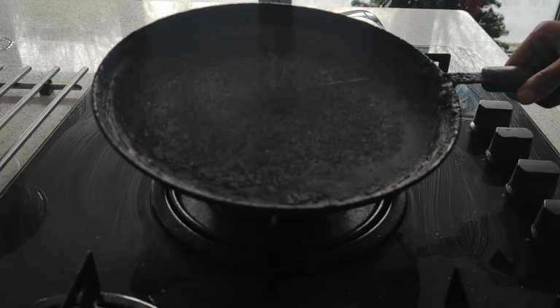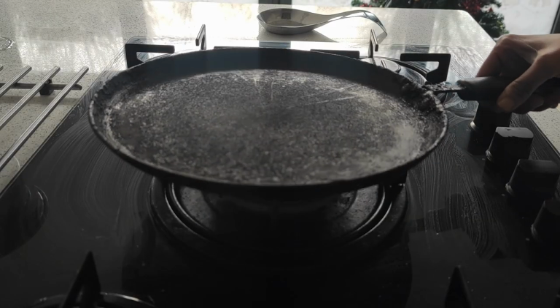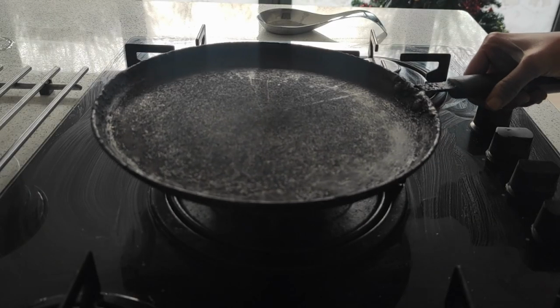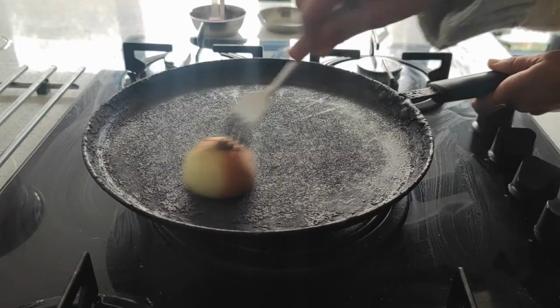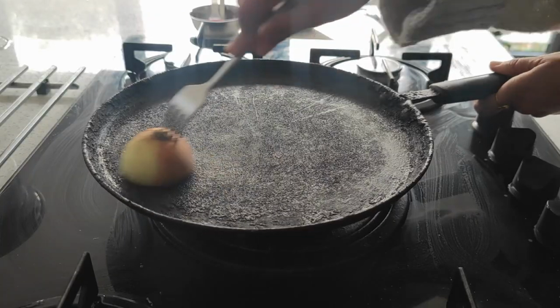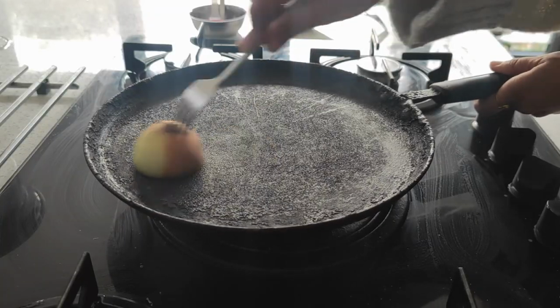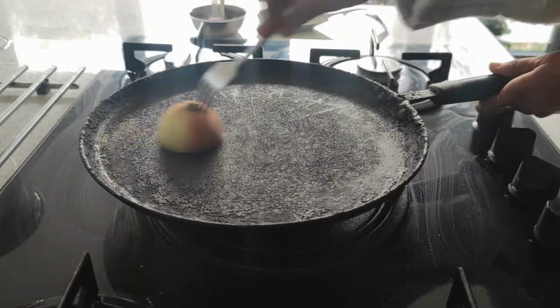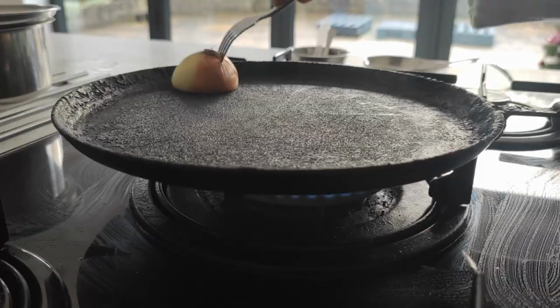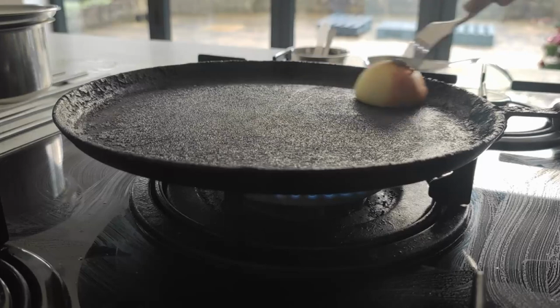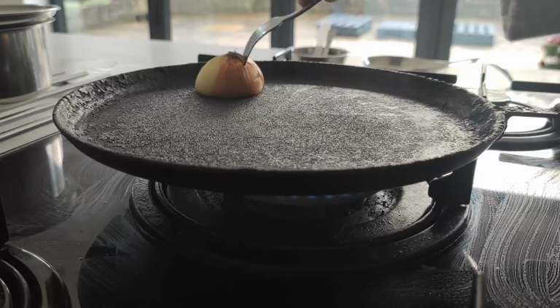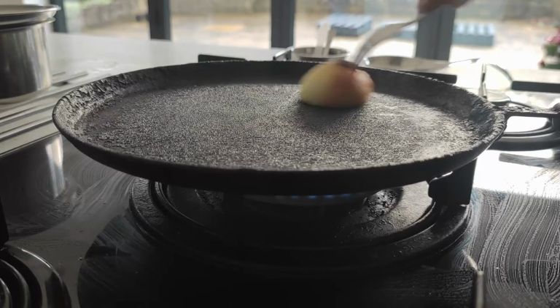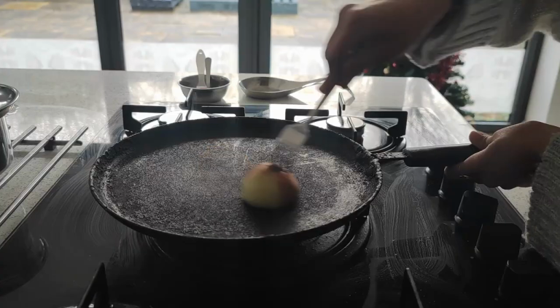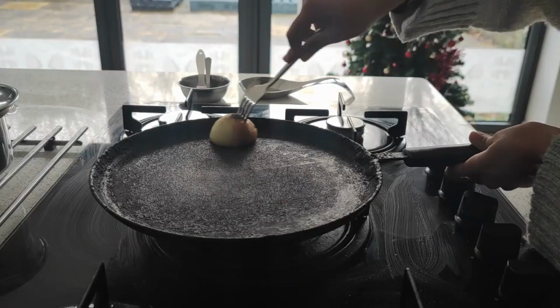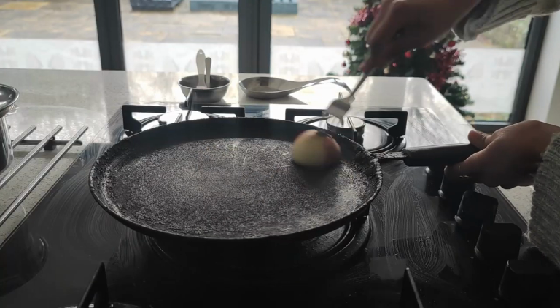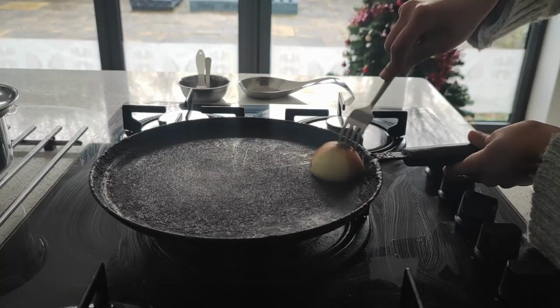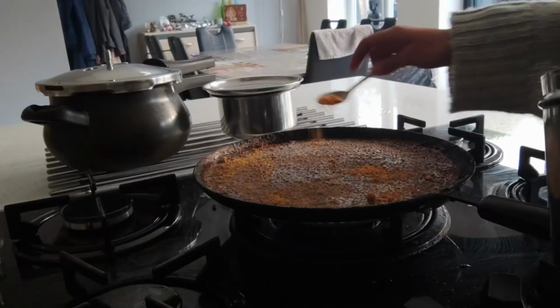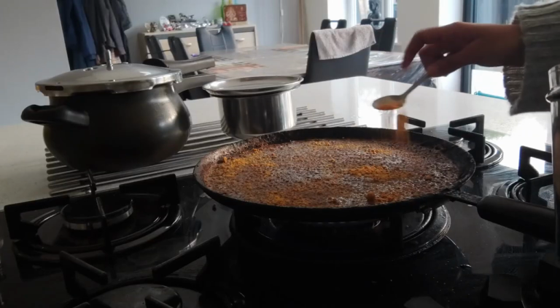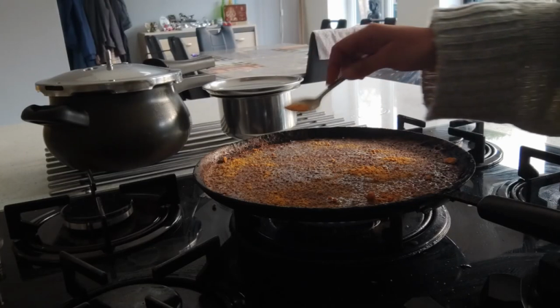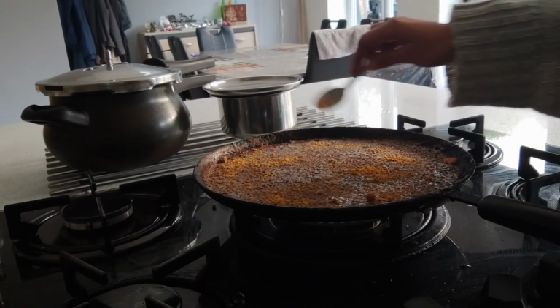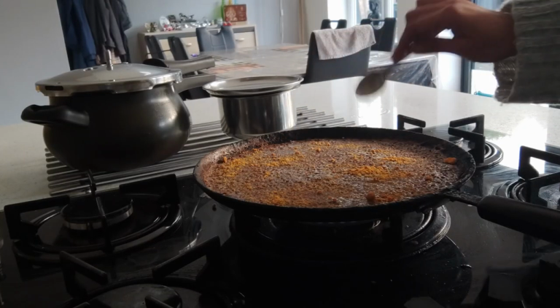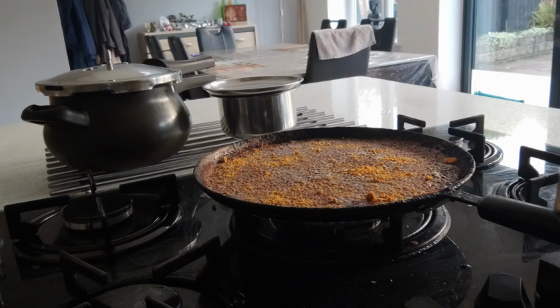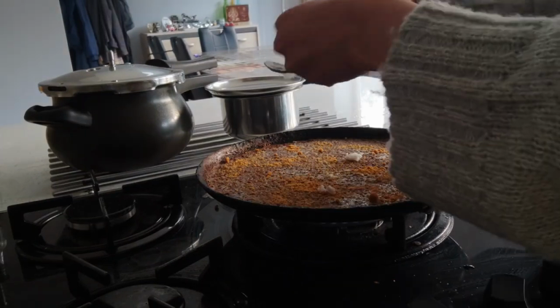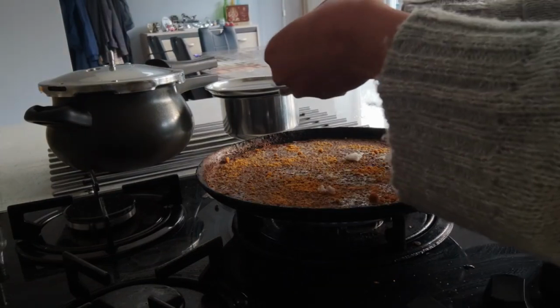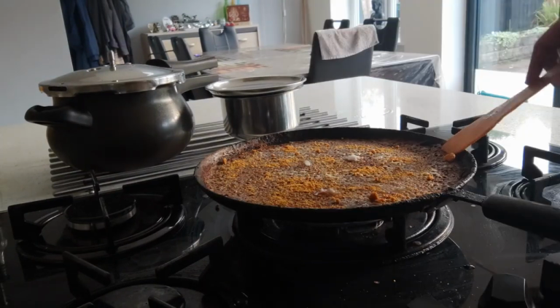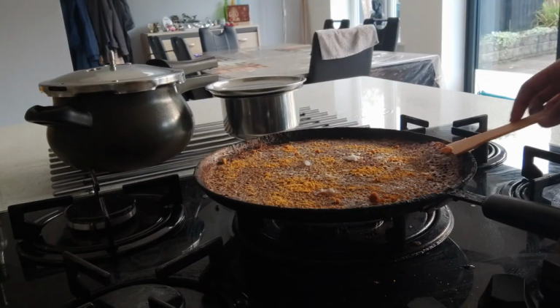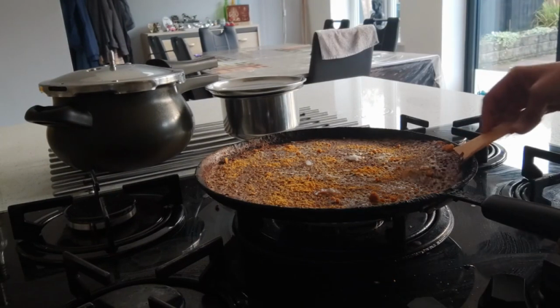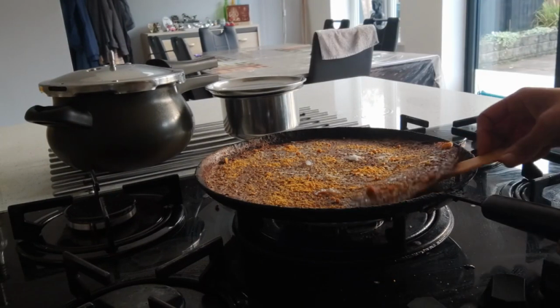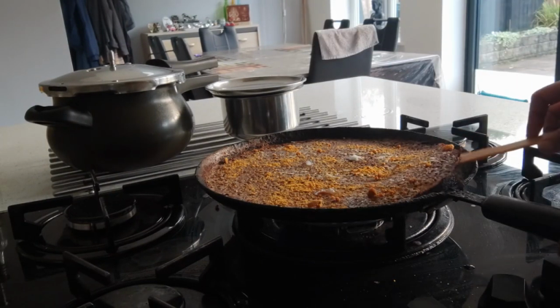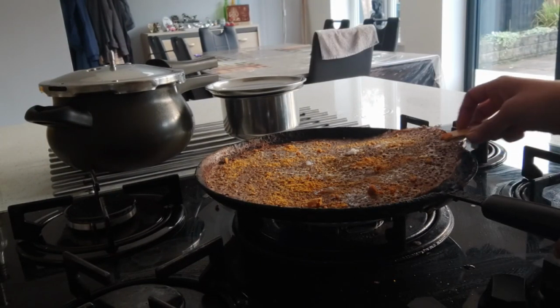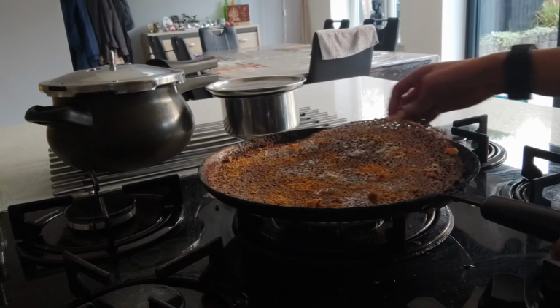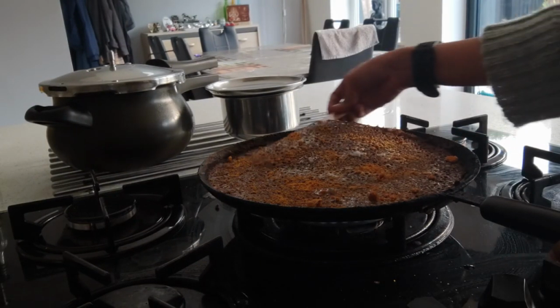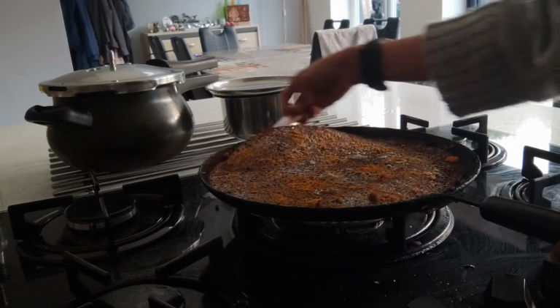With constant use and heat over the years, the dosa pan can get worn out. Using an onion and smearing it on the dosa pan helps to get a very smooth textured dosa without any trouble.